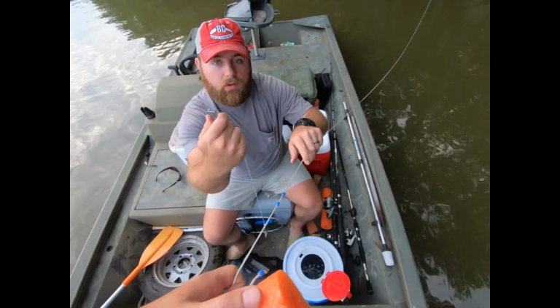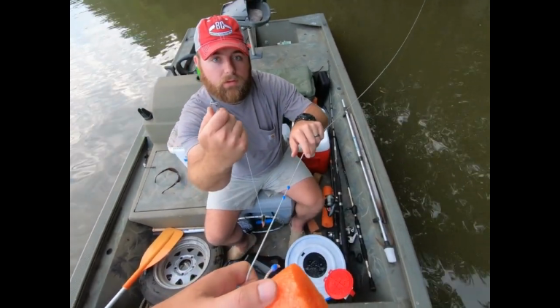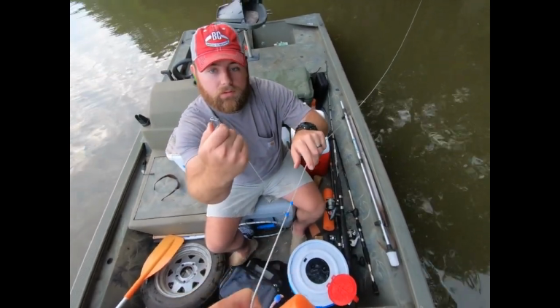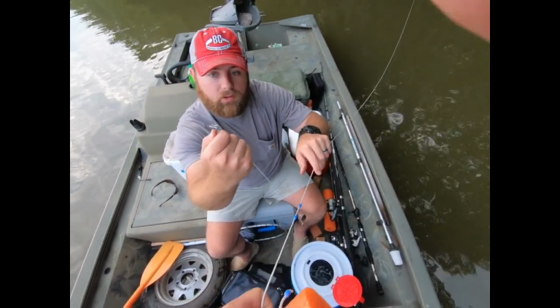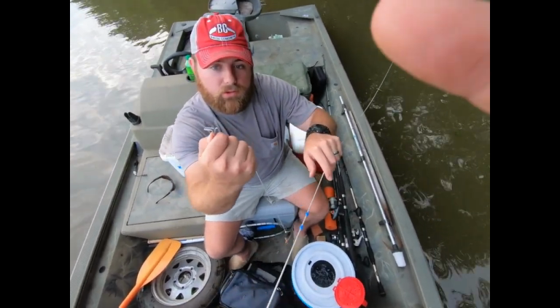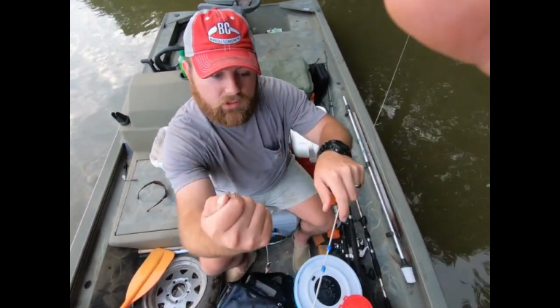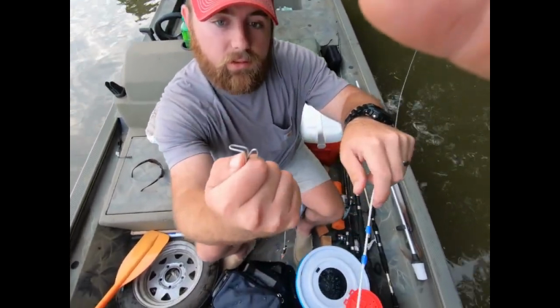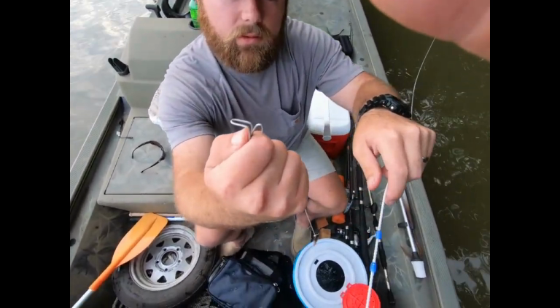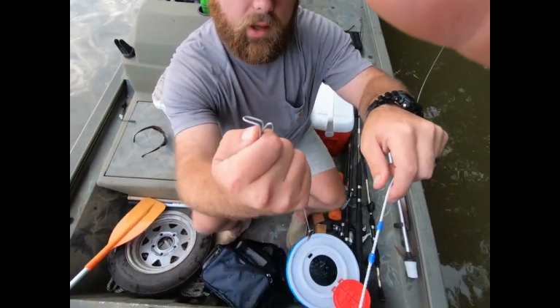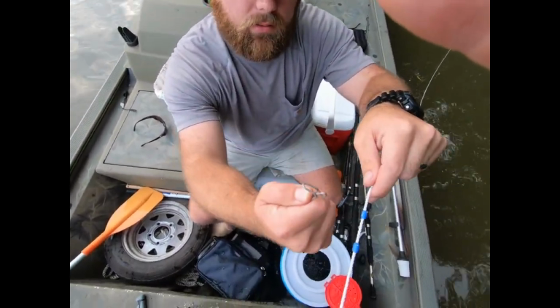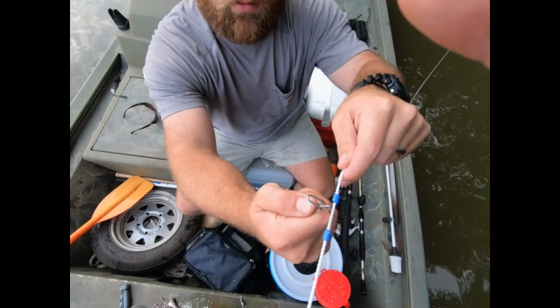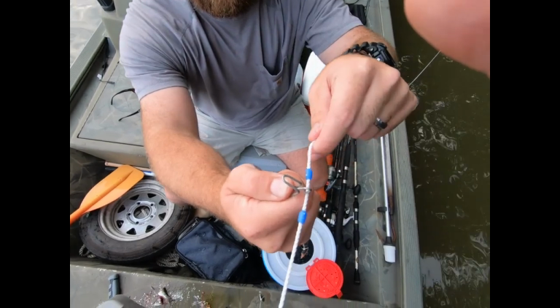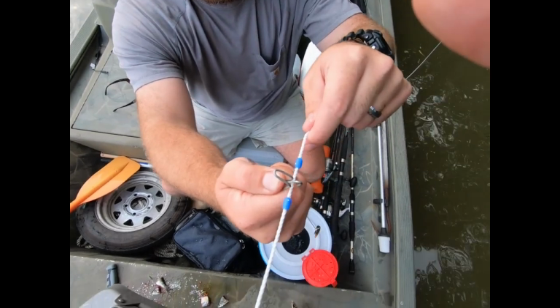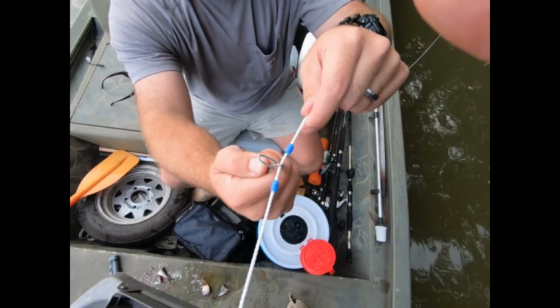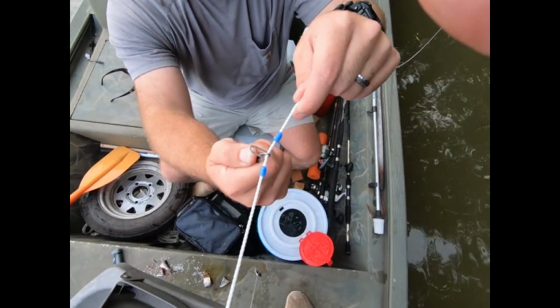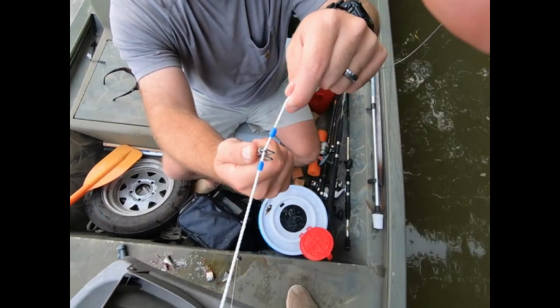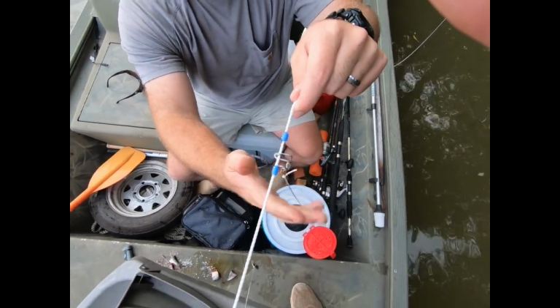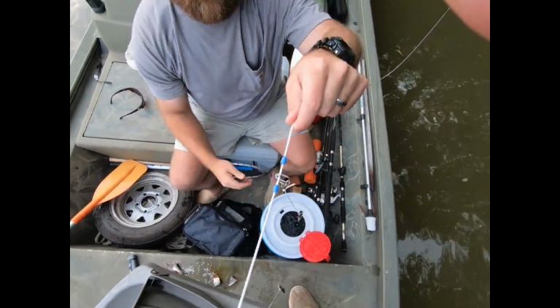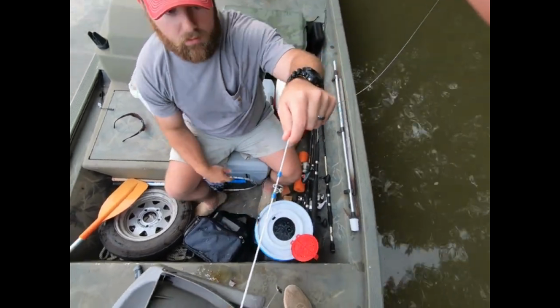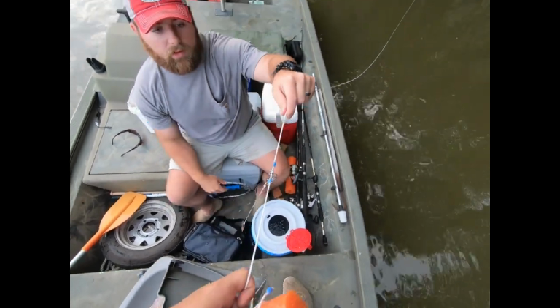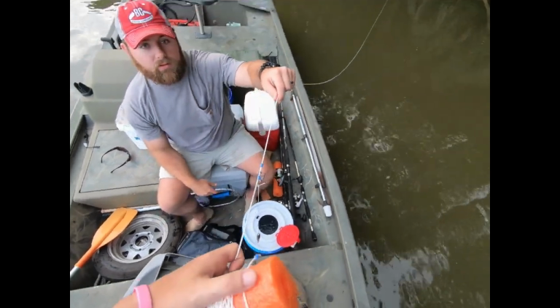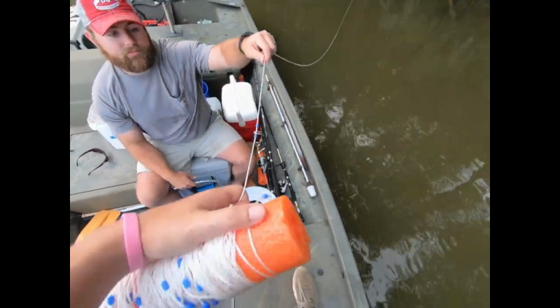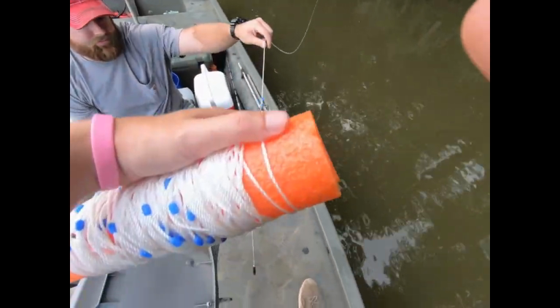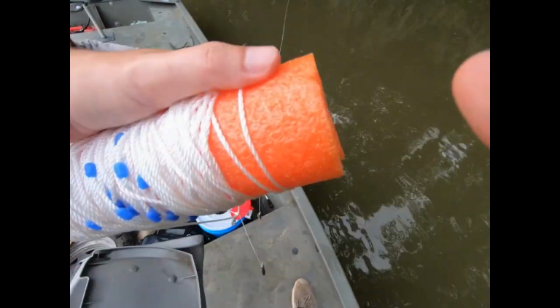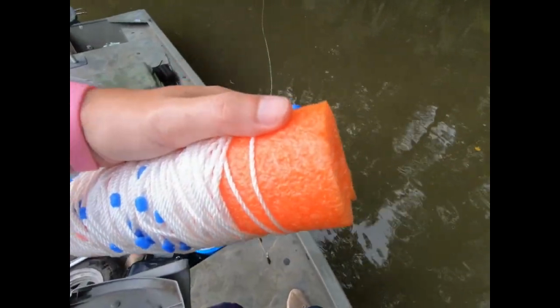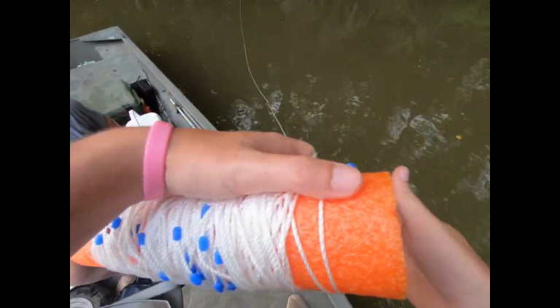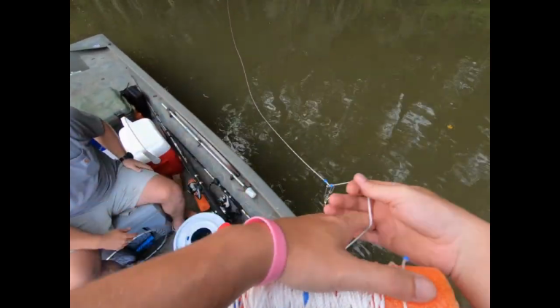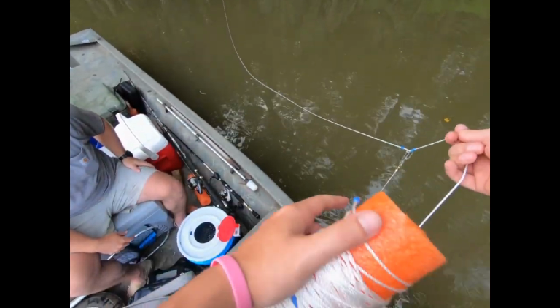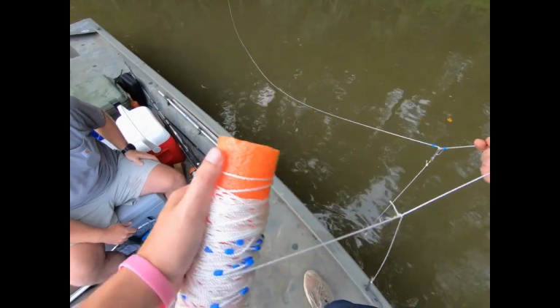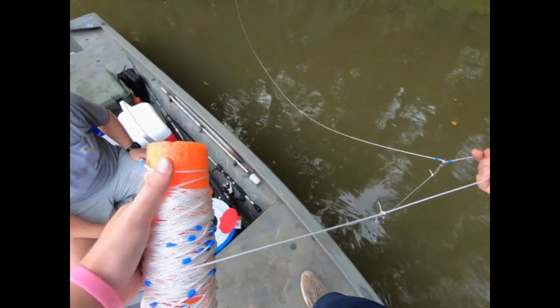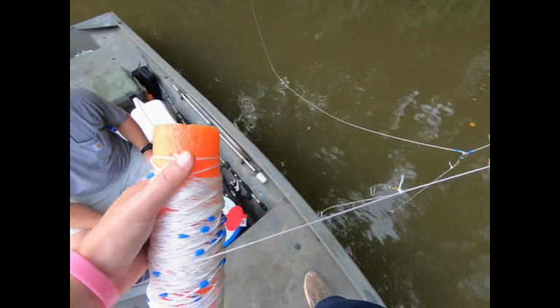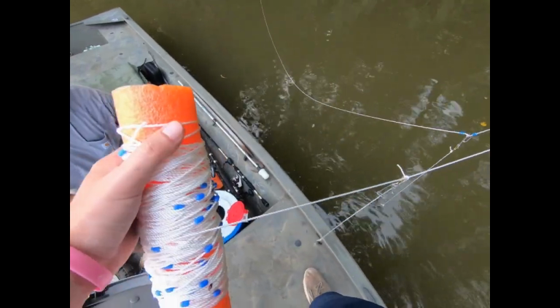The way Ethan's got these rigs set up it's a pretty good little setup. You just squeeze it together, put it on the line, let her eat — and do that 25 times.